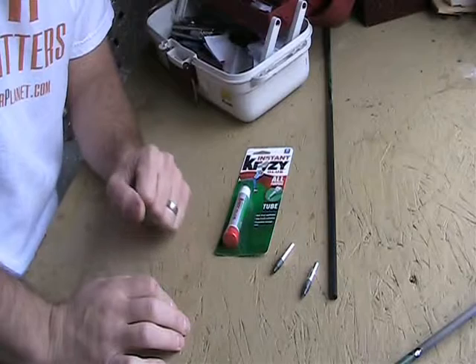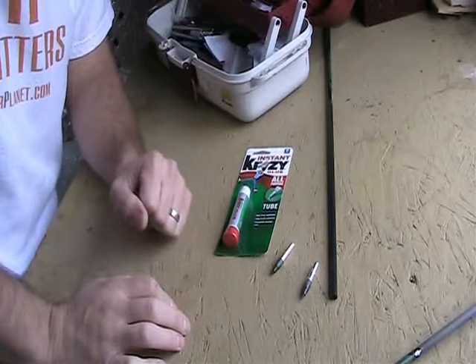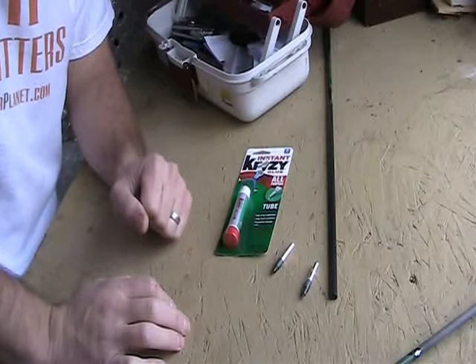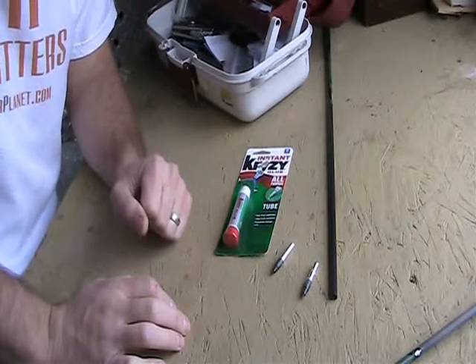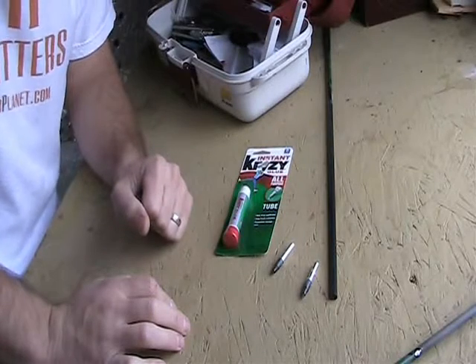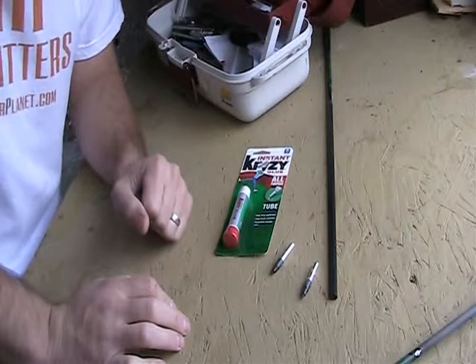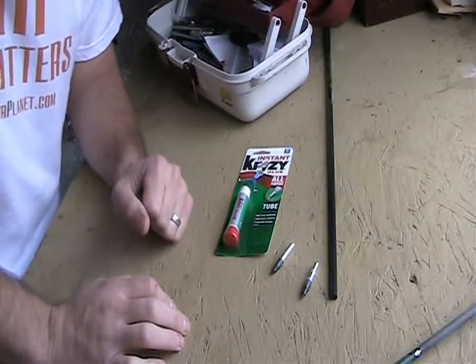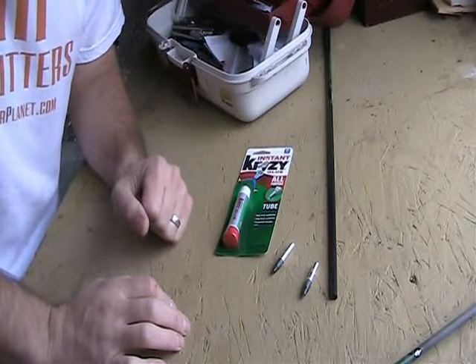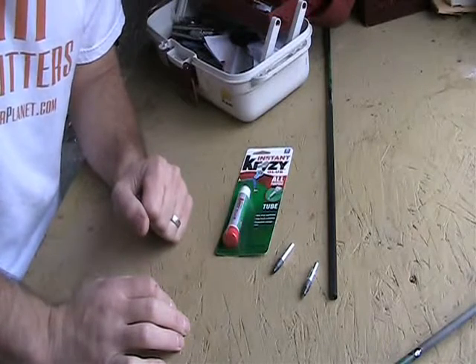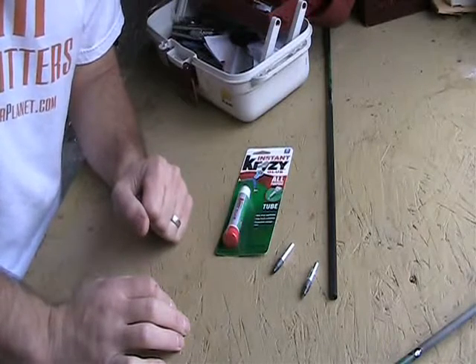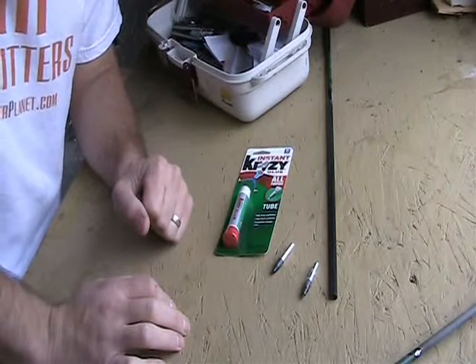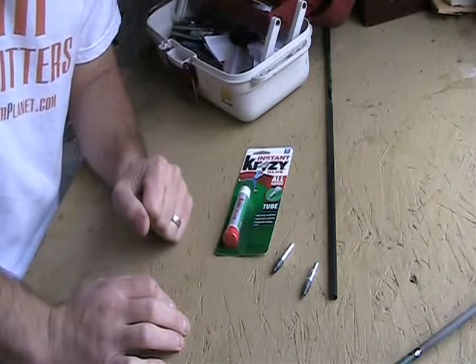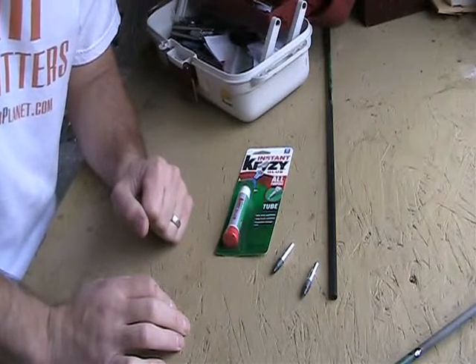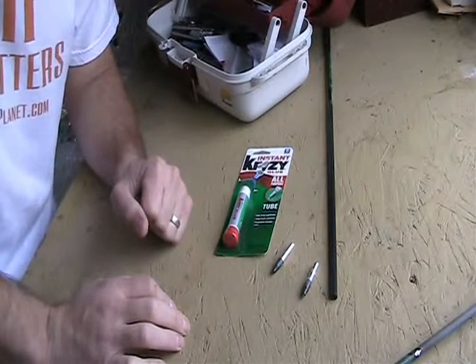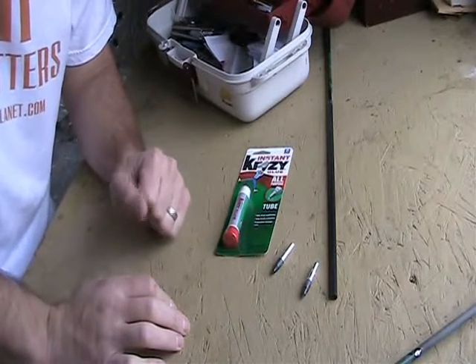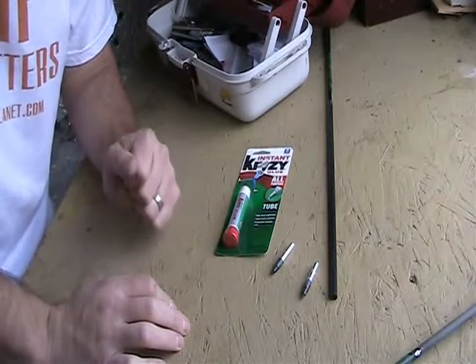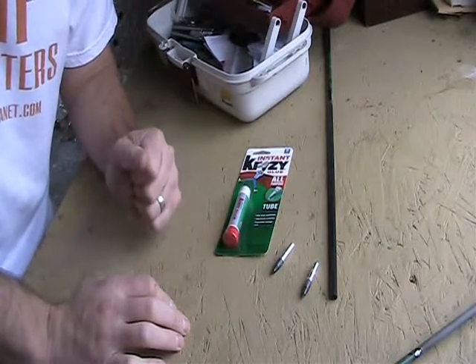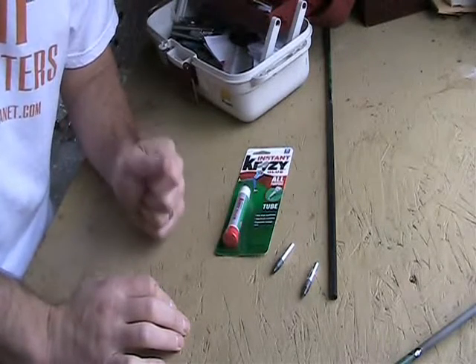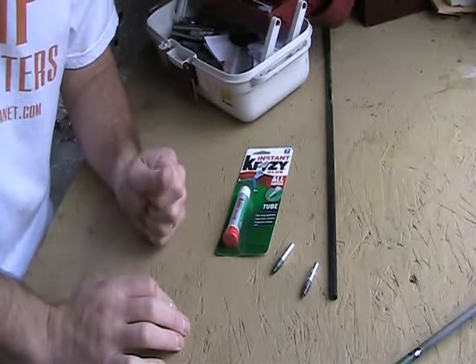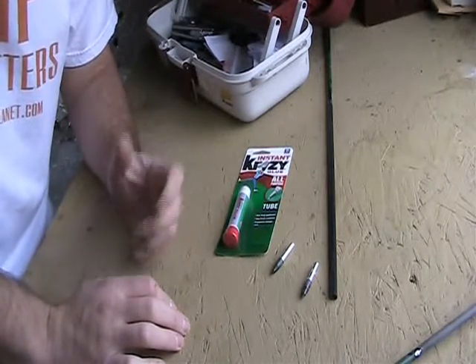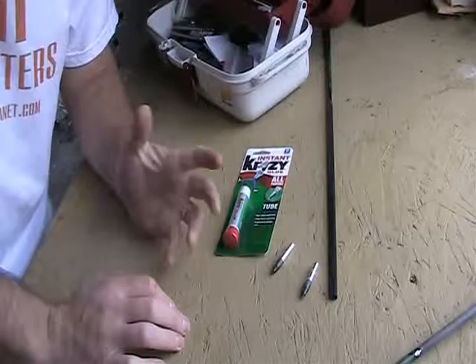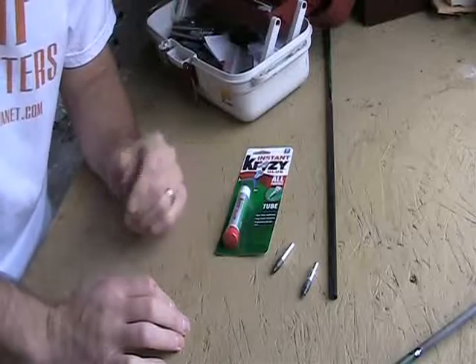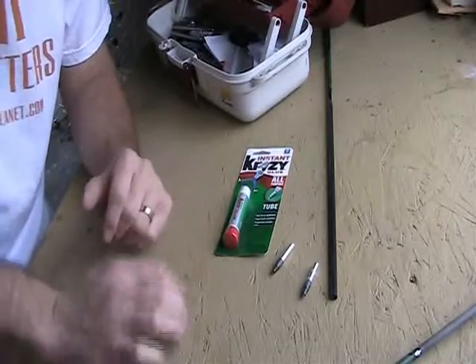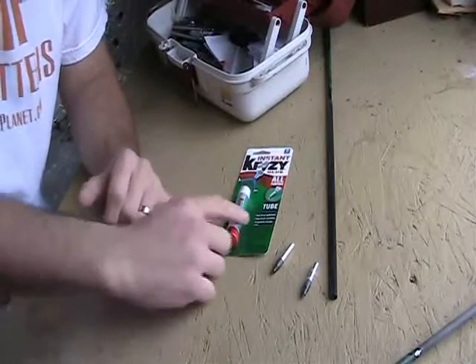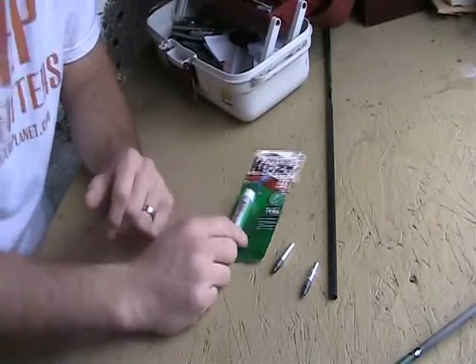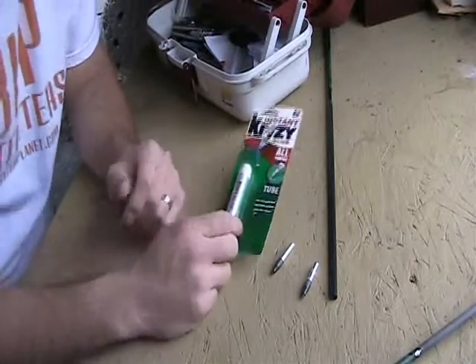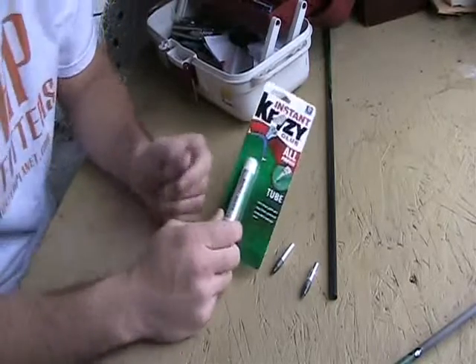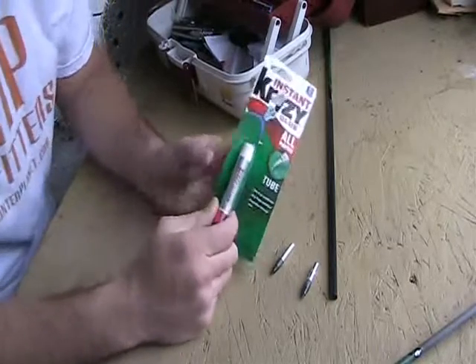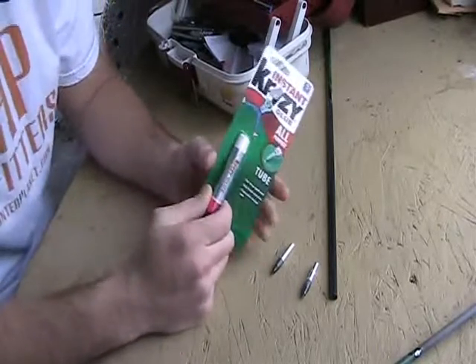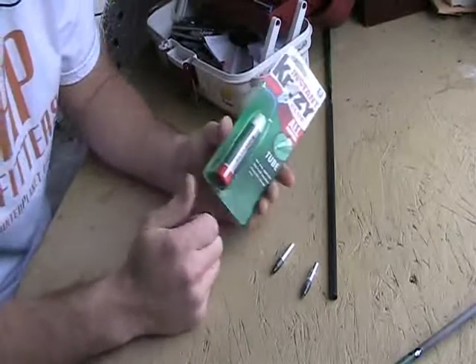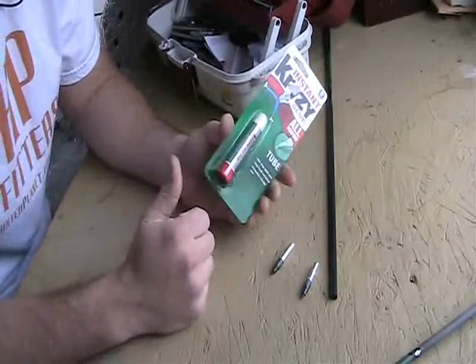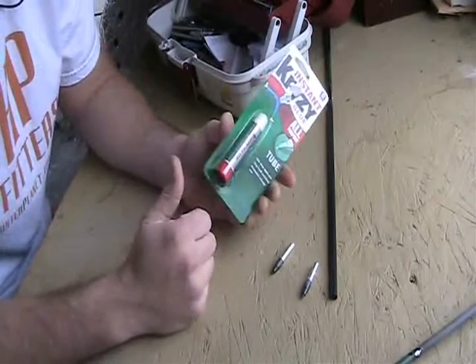This is Dave Thomas of bowhunterplanet.com. Today I'm going to show you how to fix your inserts if they have come out. This is a quick fix, especially if you're in the field. This will work really good.